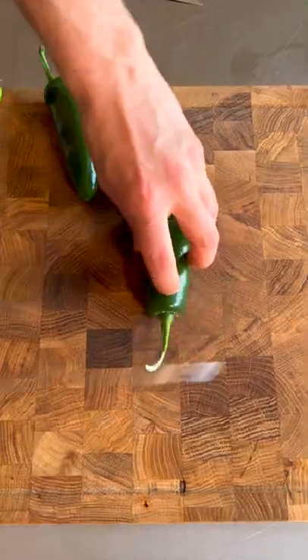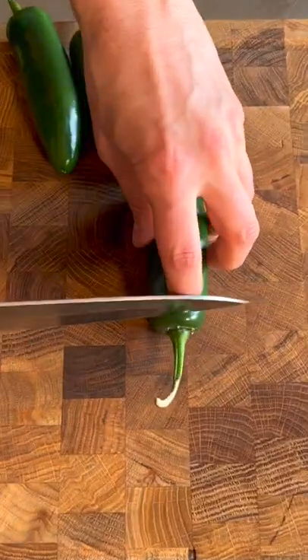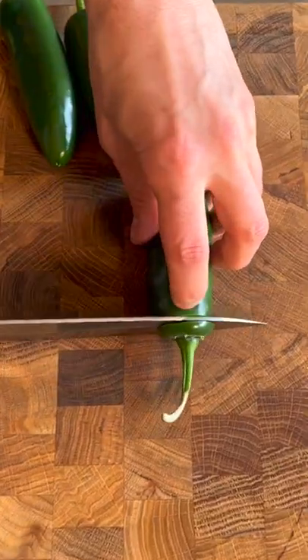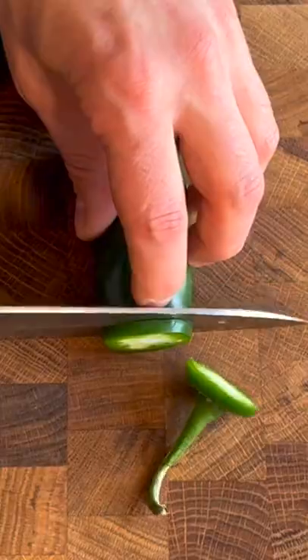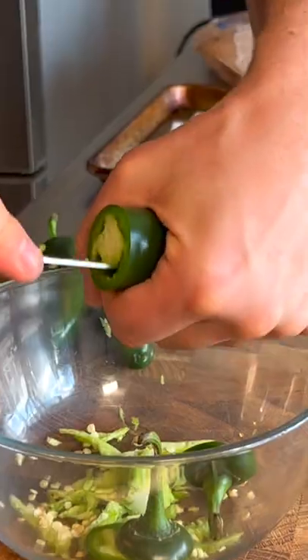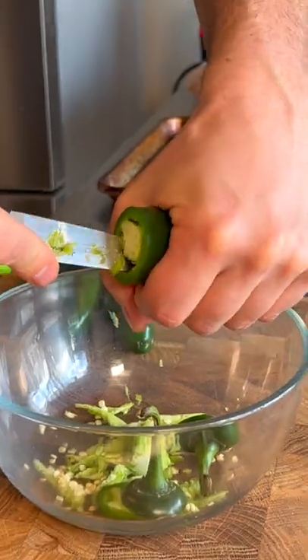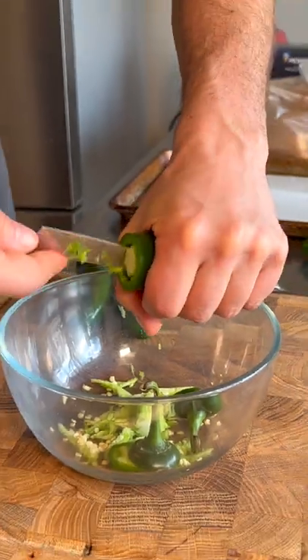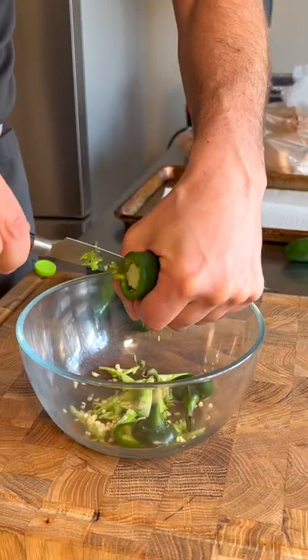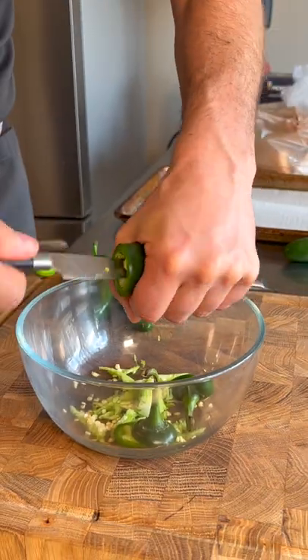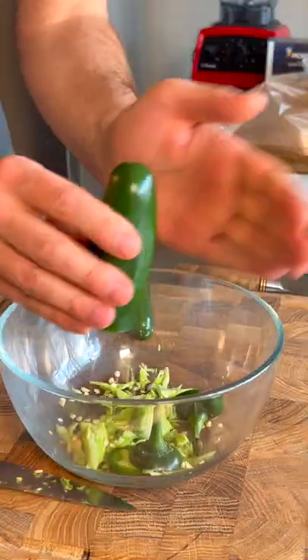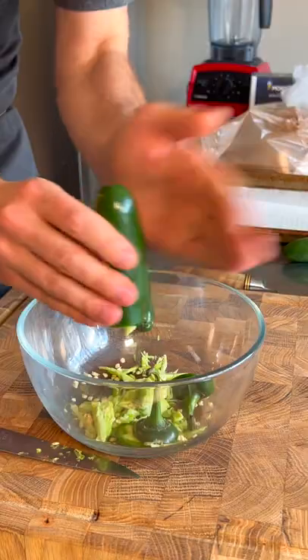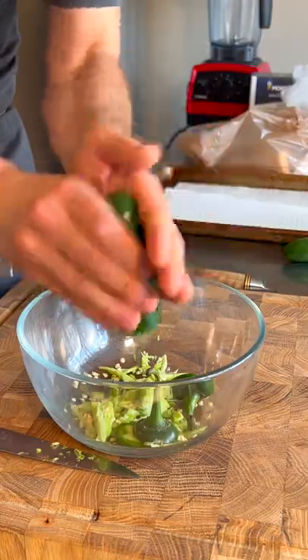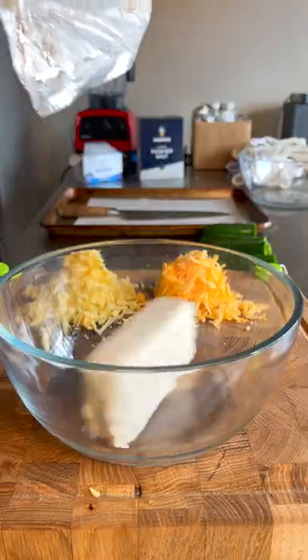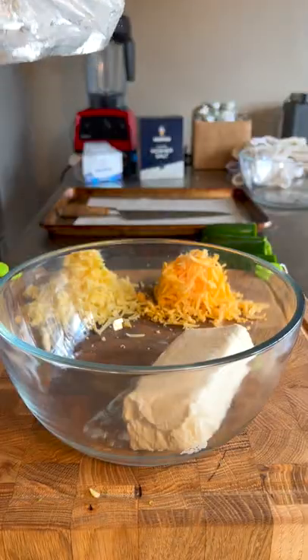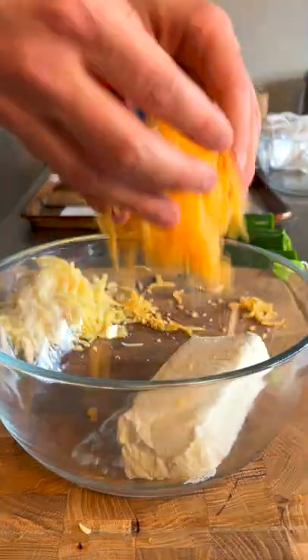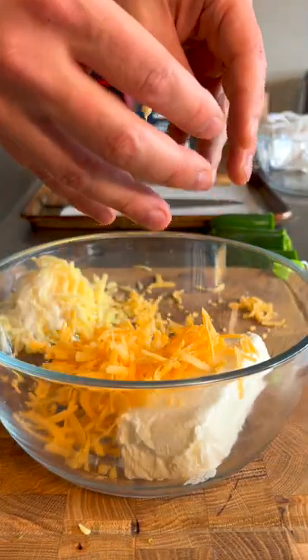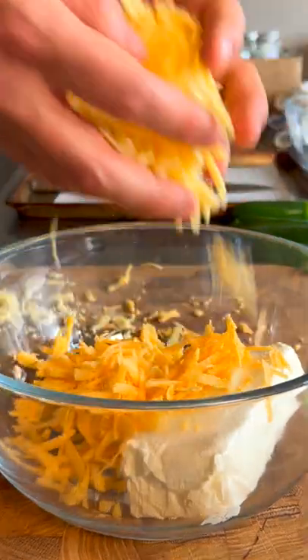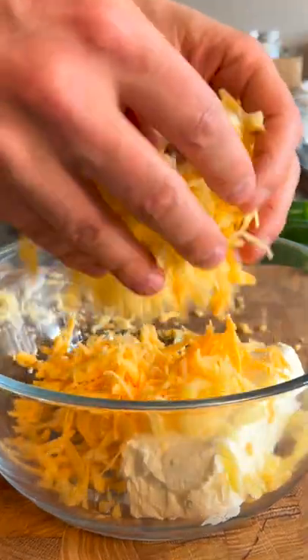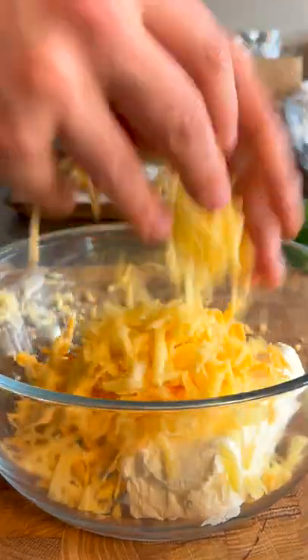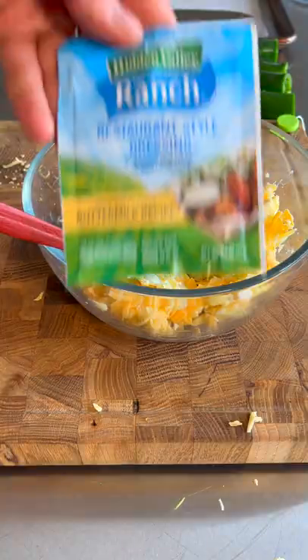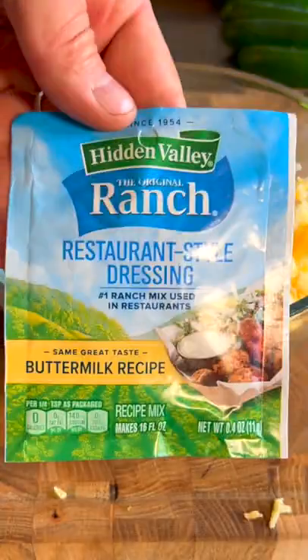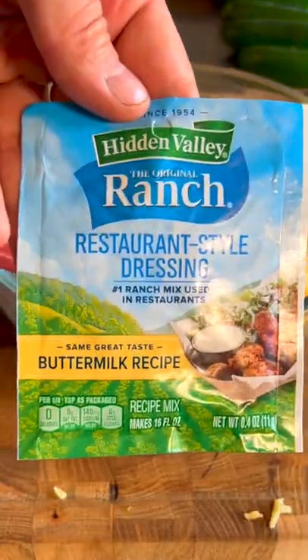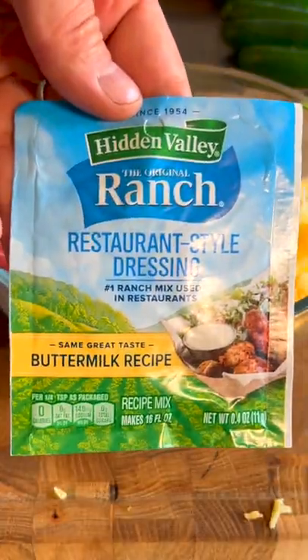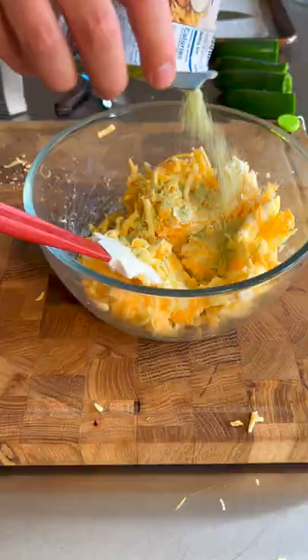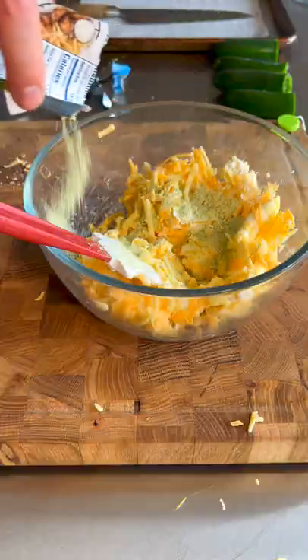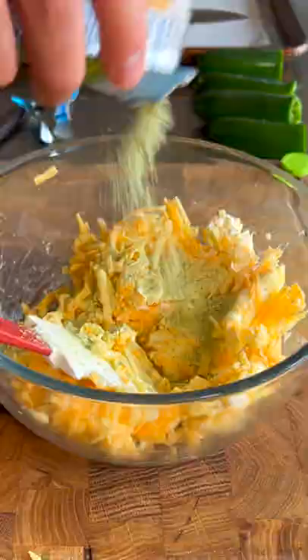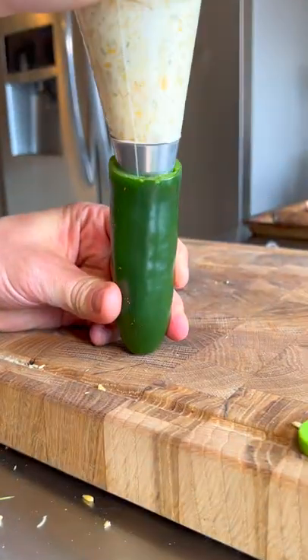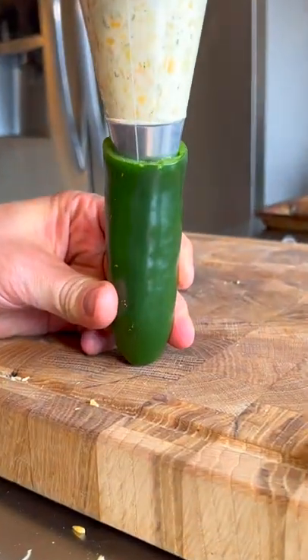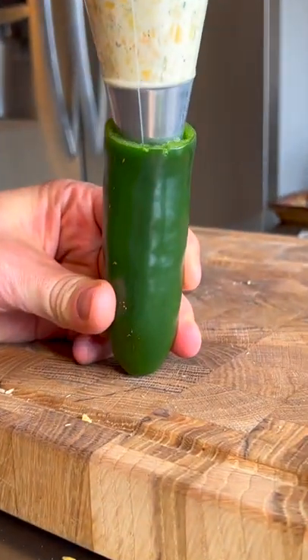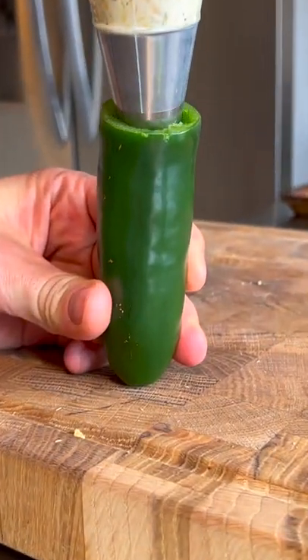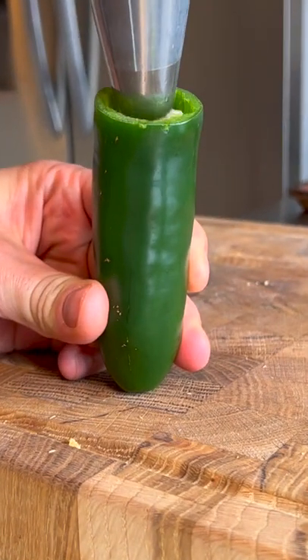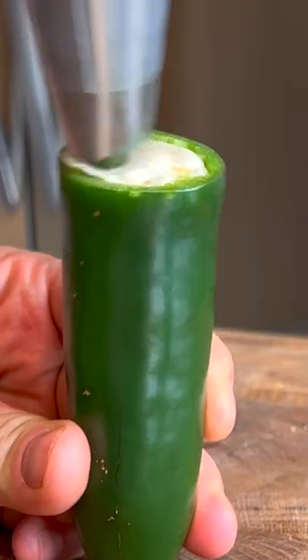Now we'll just slice and core our jalapeños — cream cheese, cheddar, and mozzarella. The secret ingredient, I'm going to add it in. And now let's just pipe these things full.